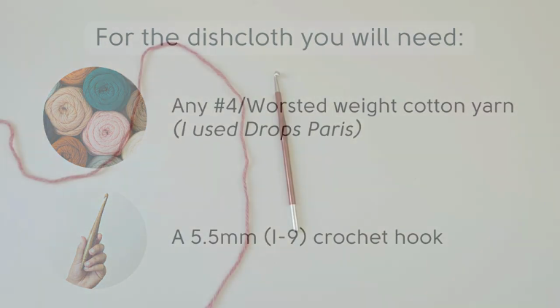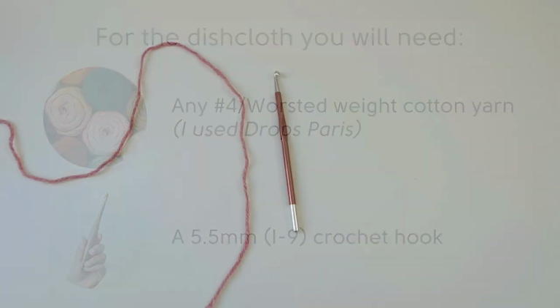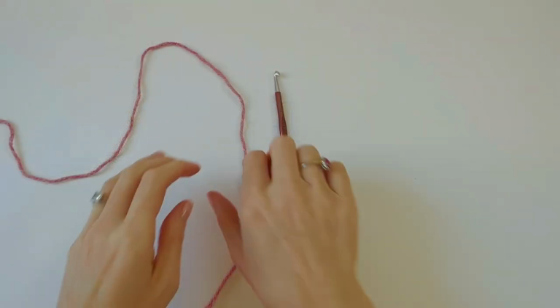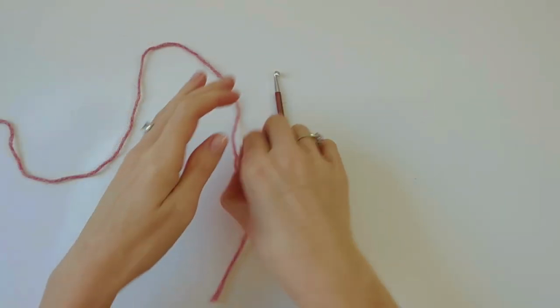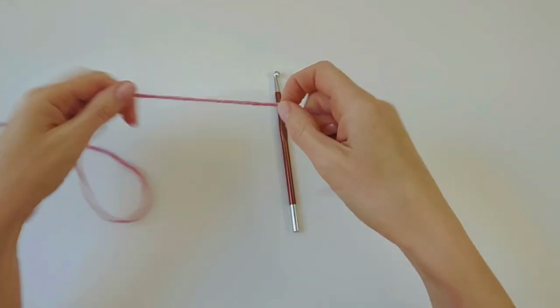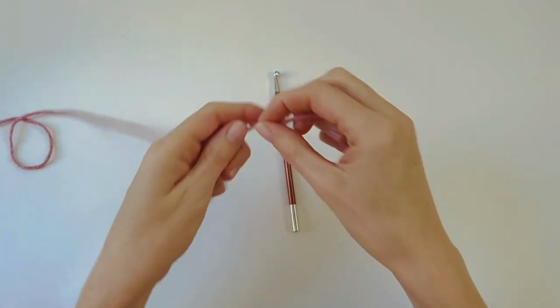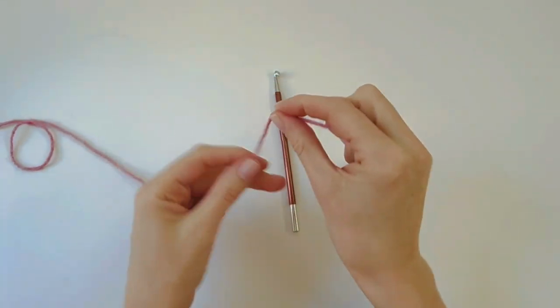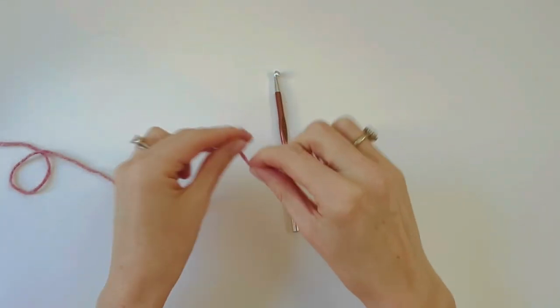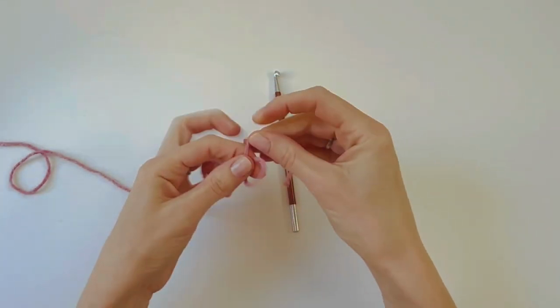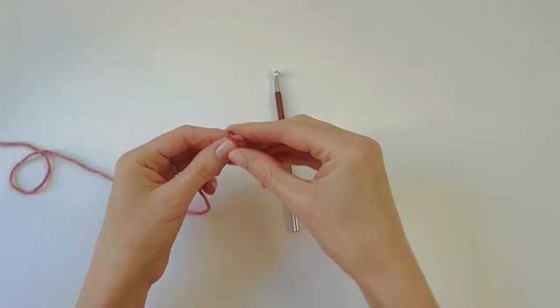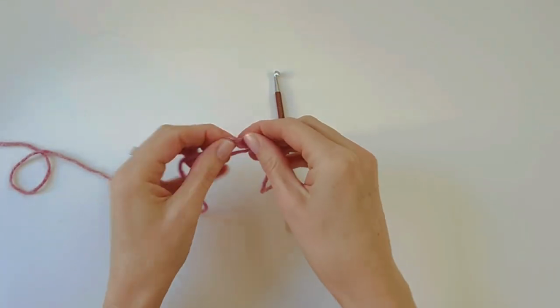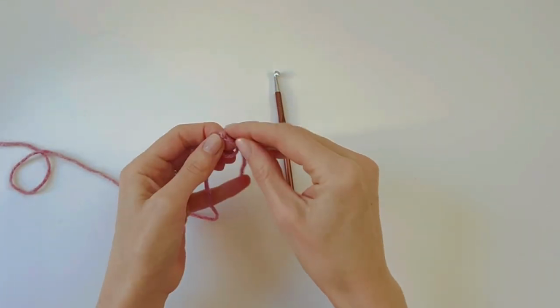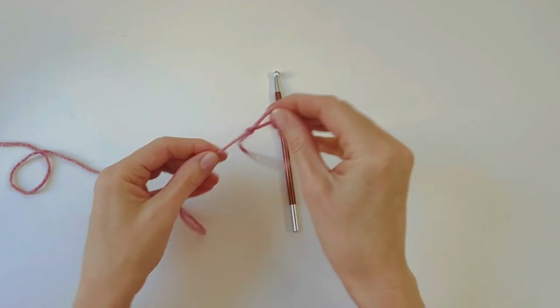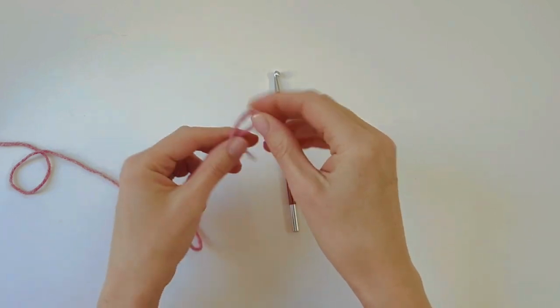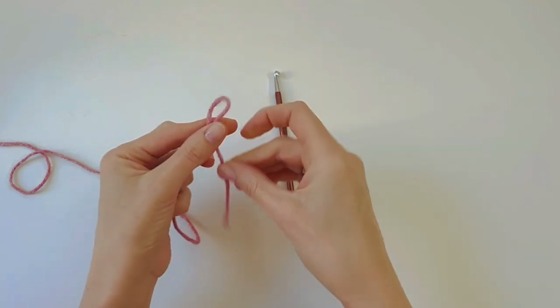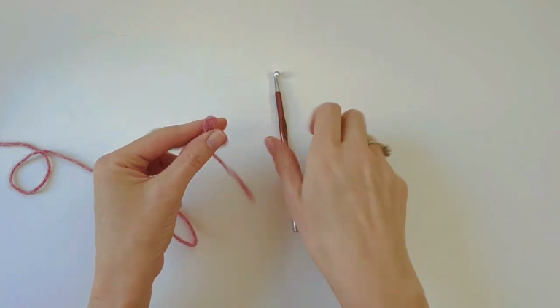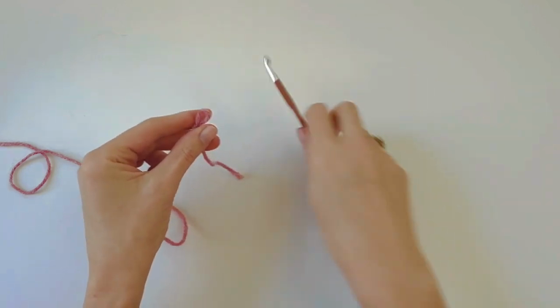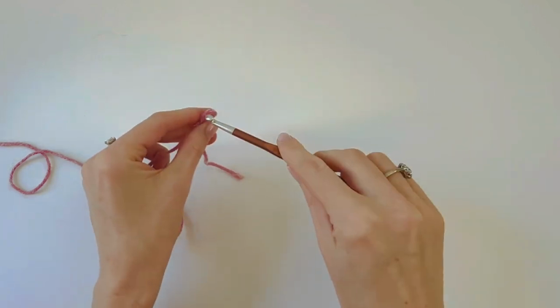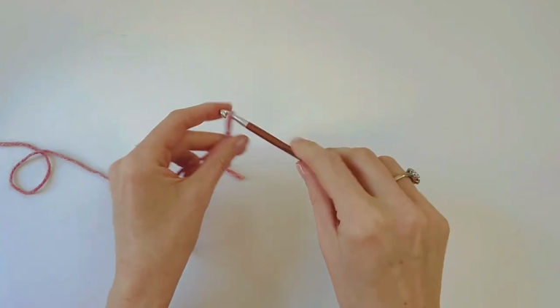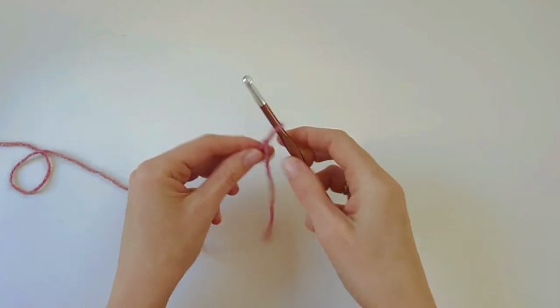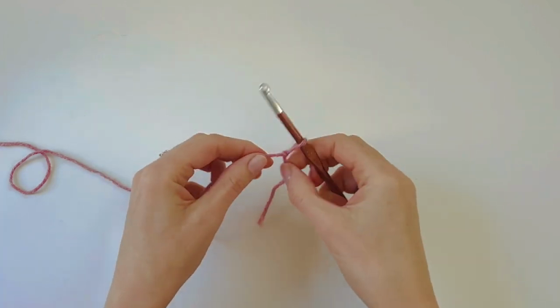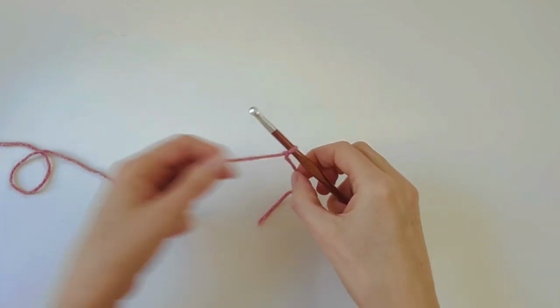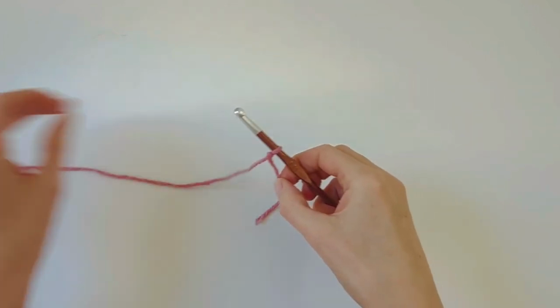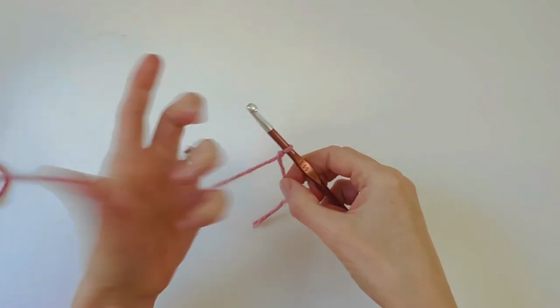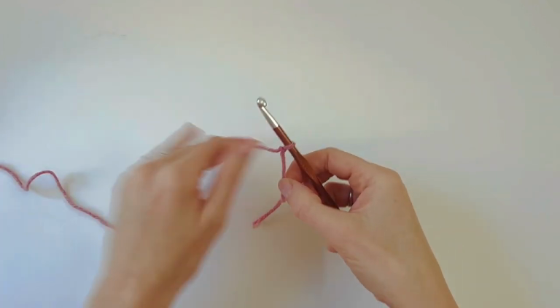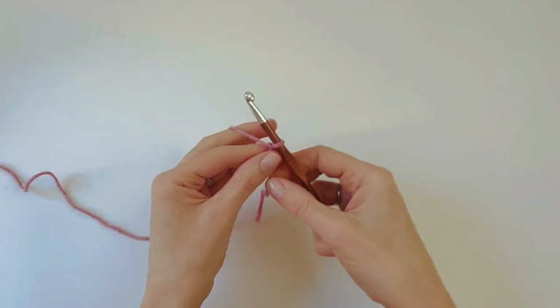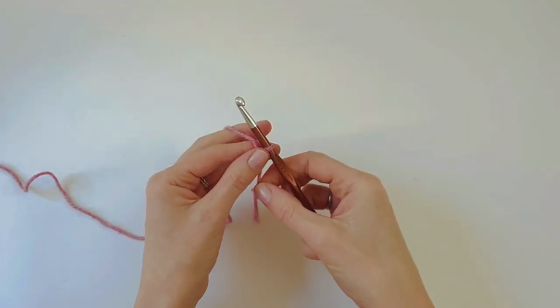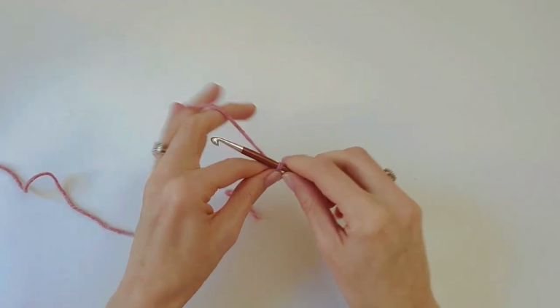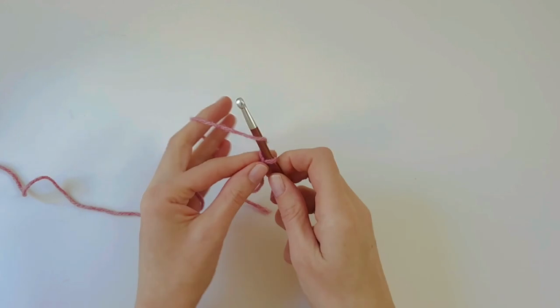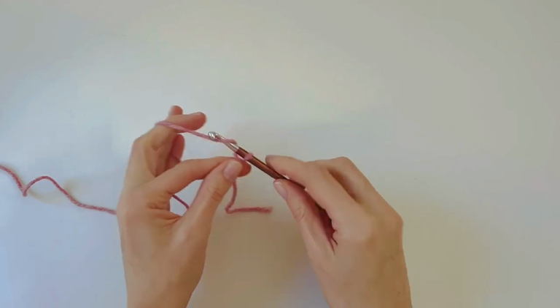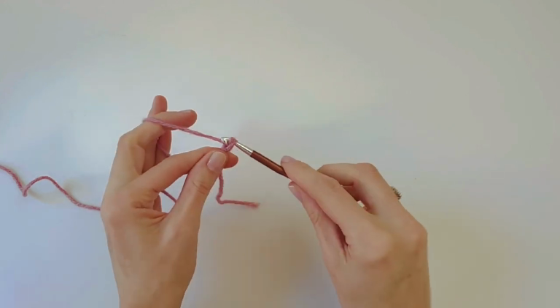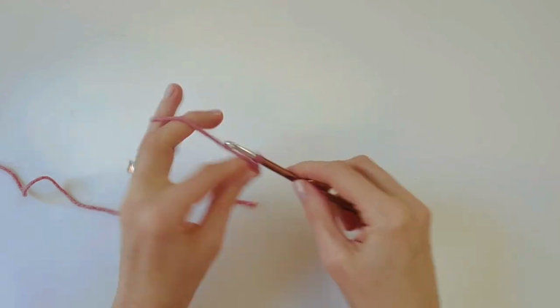Let's get started! We will begin with a slip knot. For this stitch pattern you can chain any multiple of two plus three, so I'm going to chain 15.